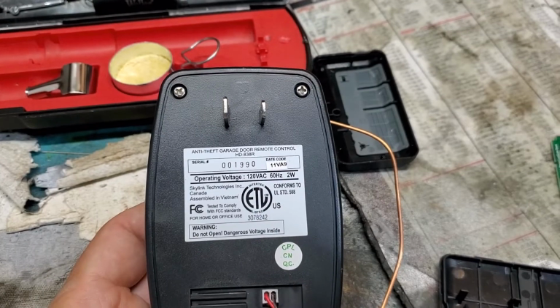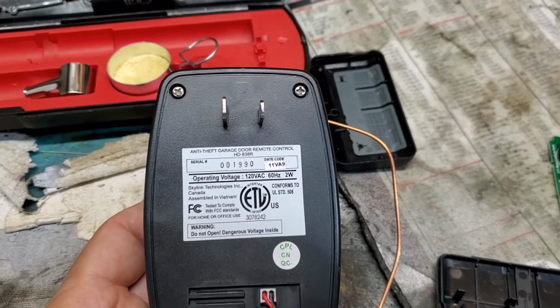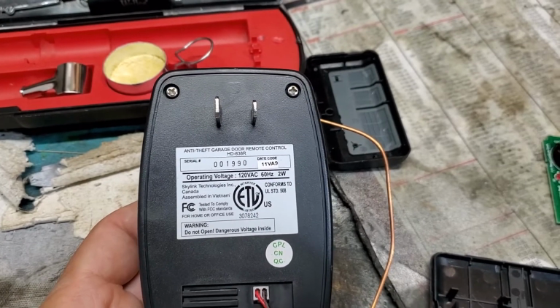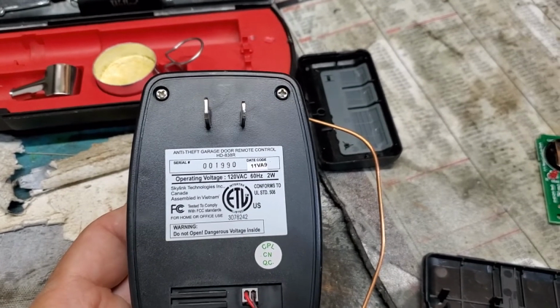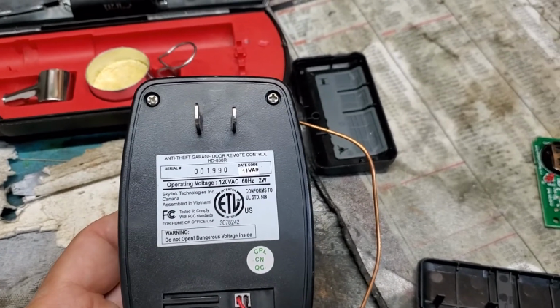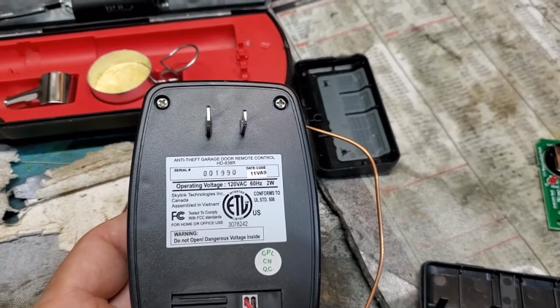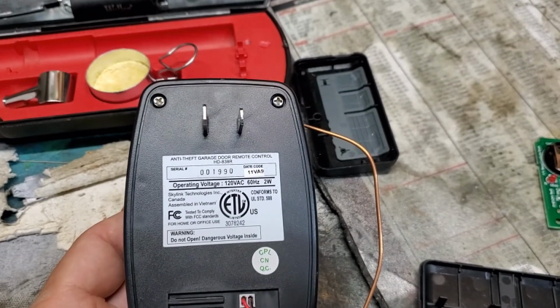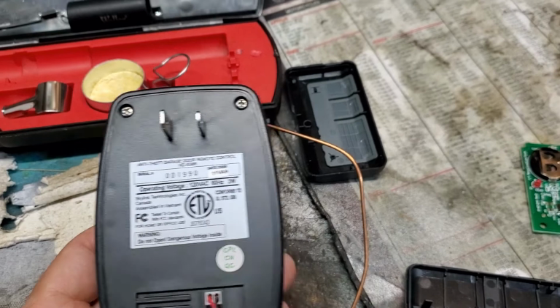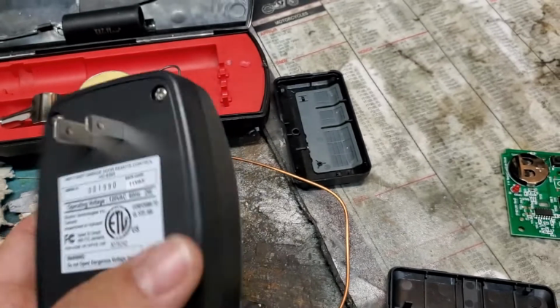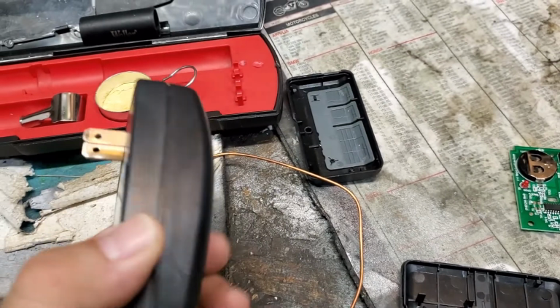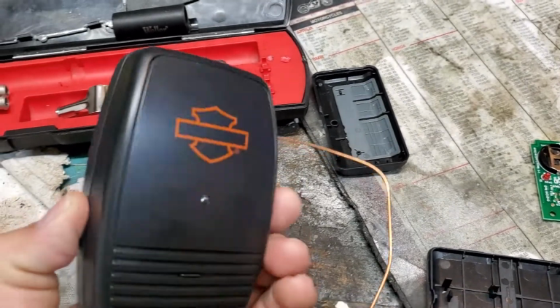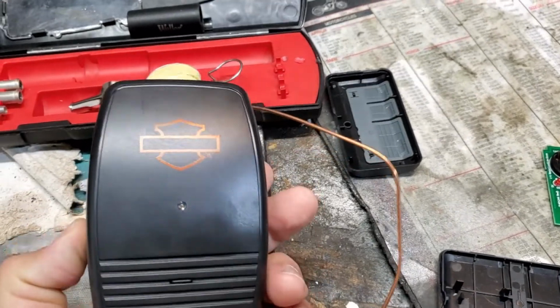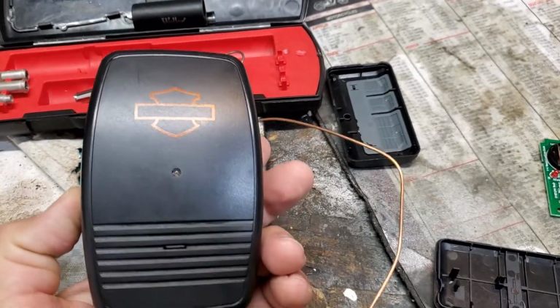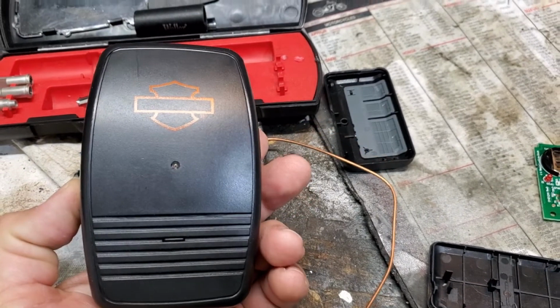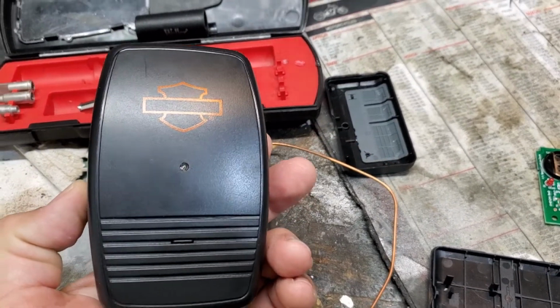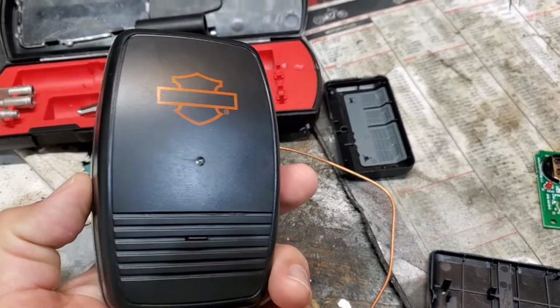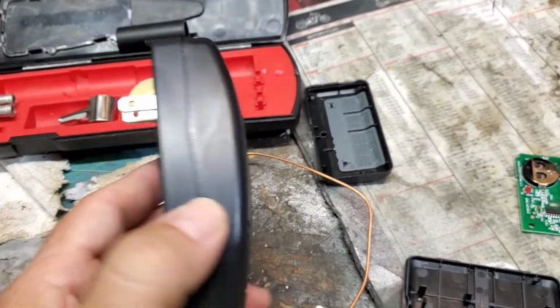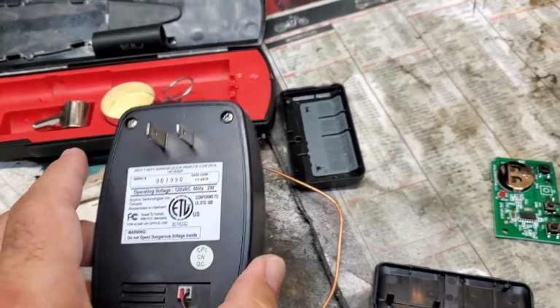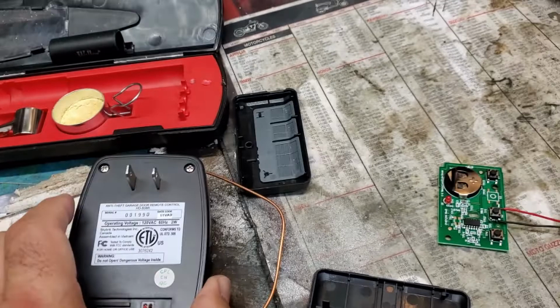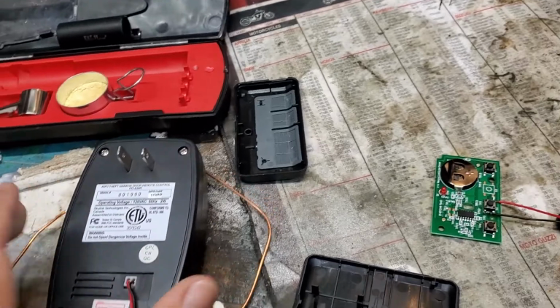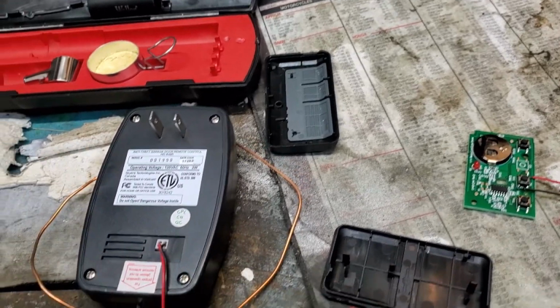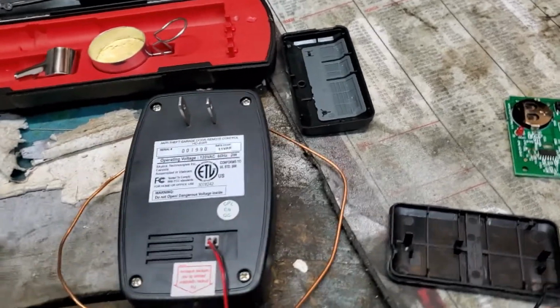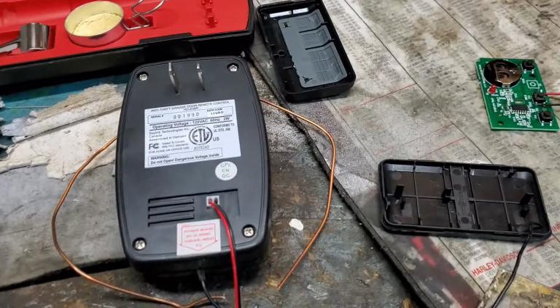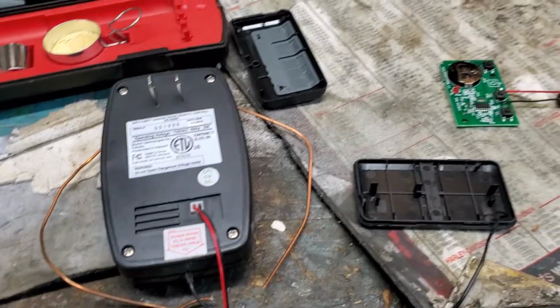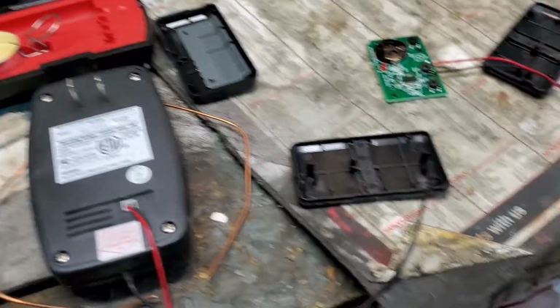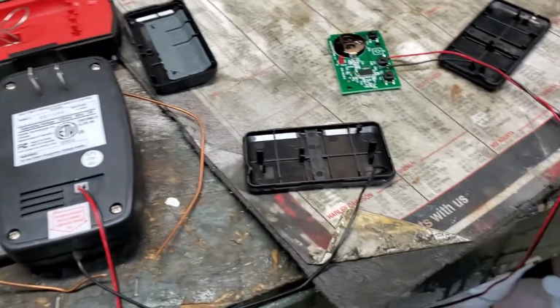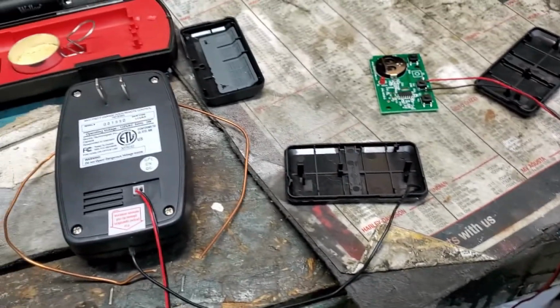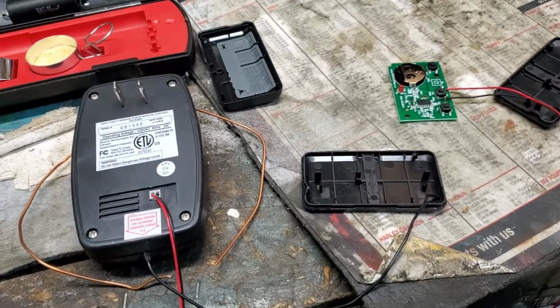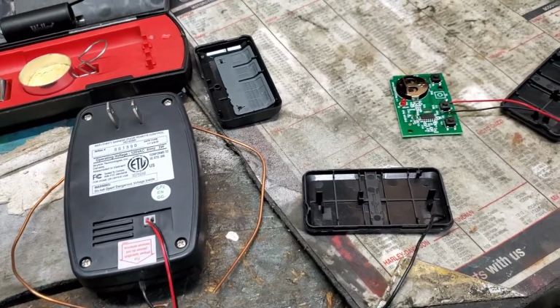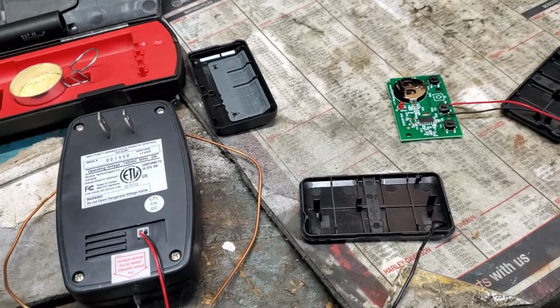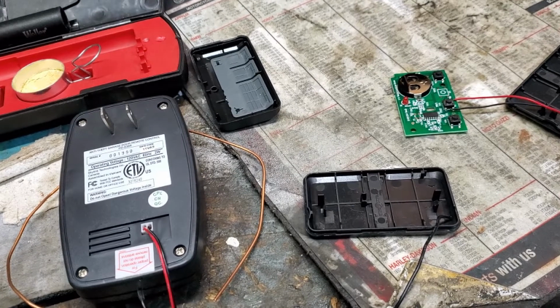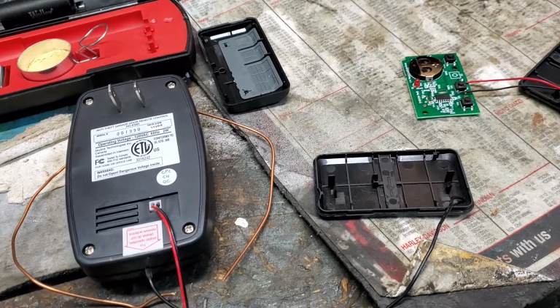I'm going to do a quick video — there are a couple videos on how to install the Harley Davidson garage door opener. I had this unit for quite a while, and unfortunately I had the Chamberlain garage door openers.